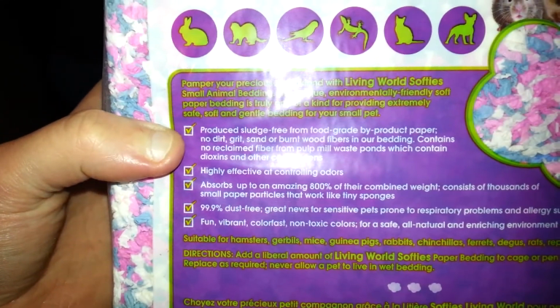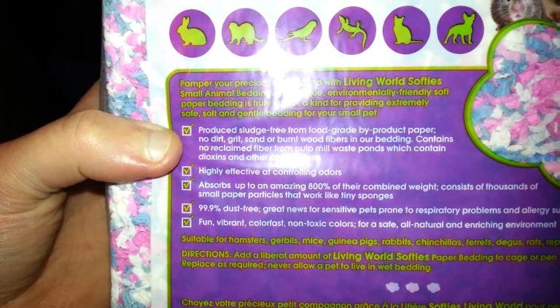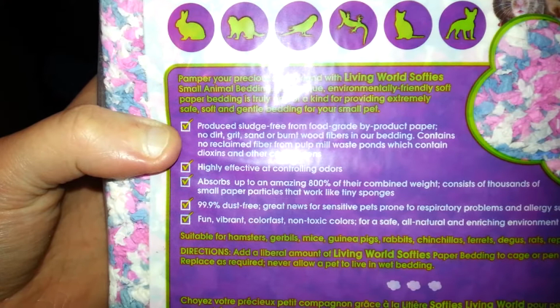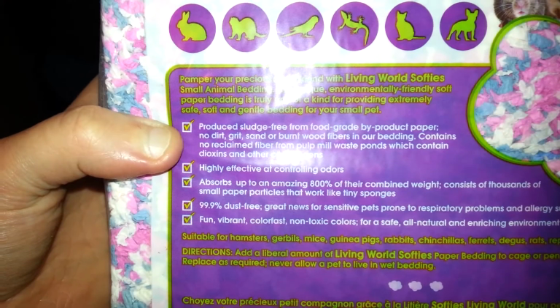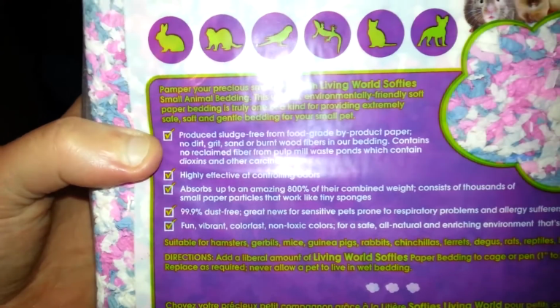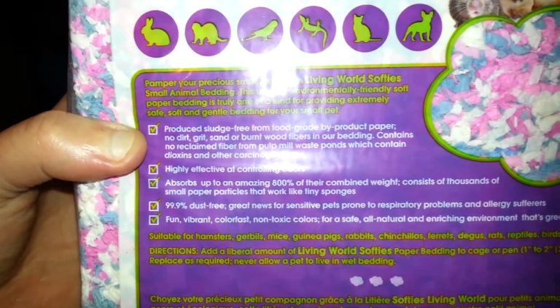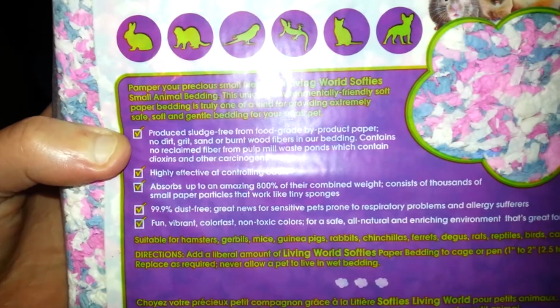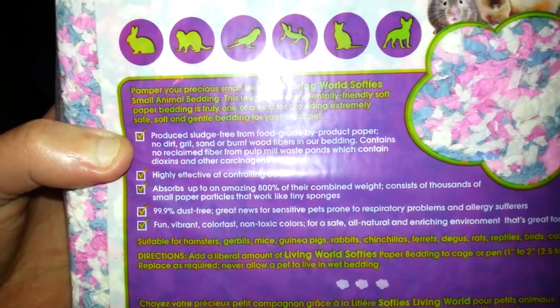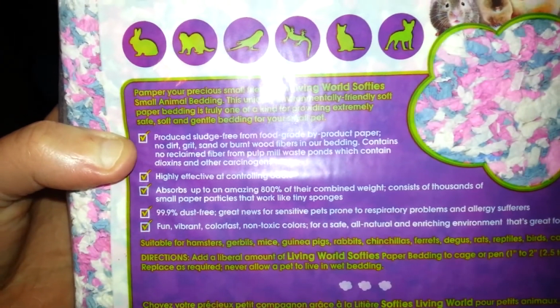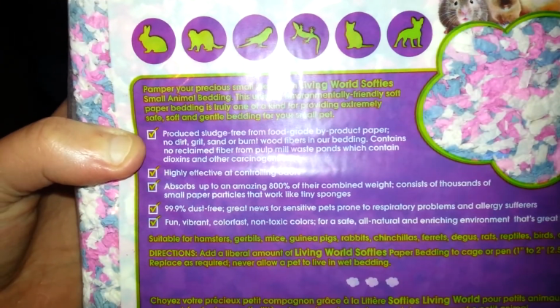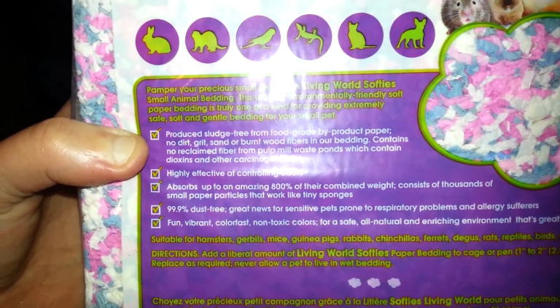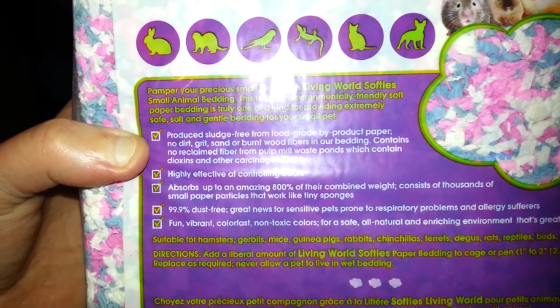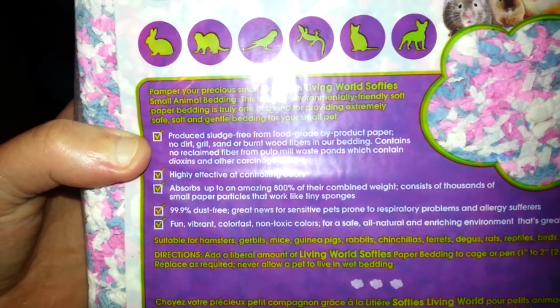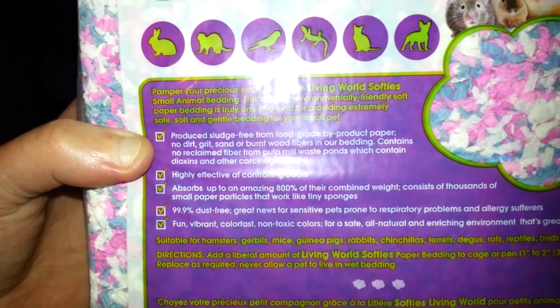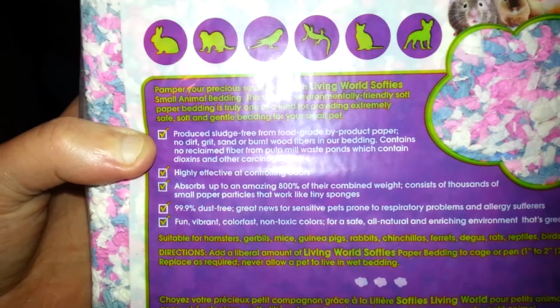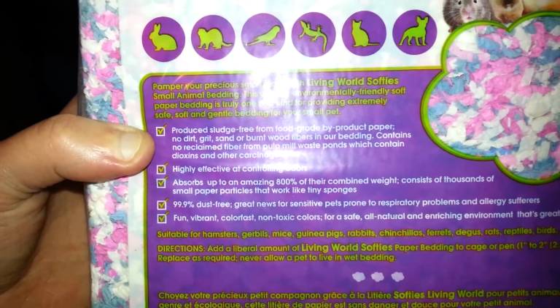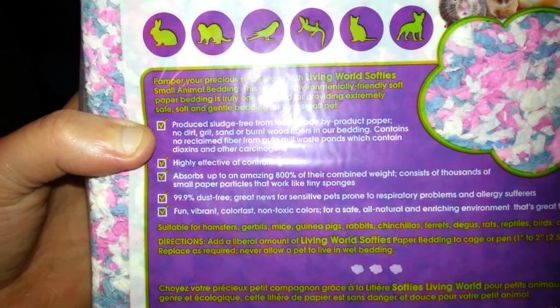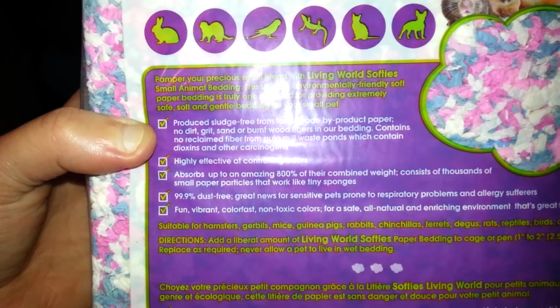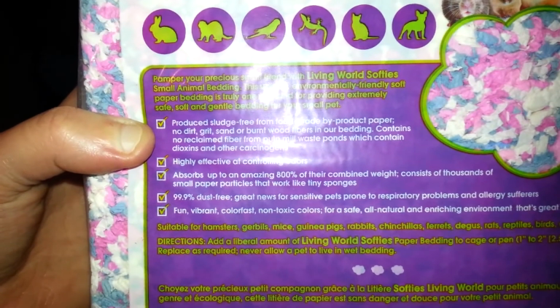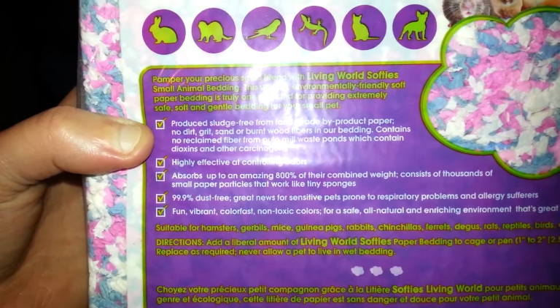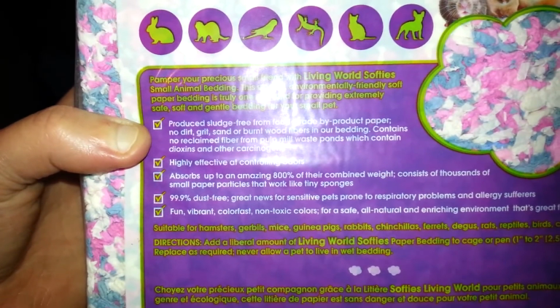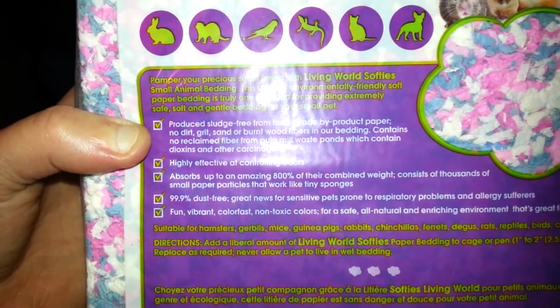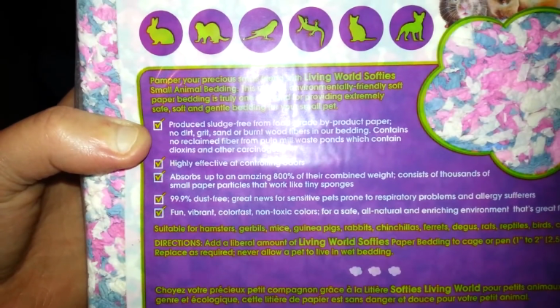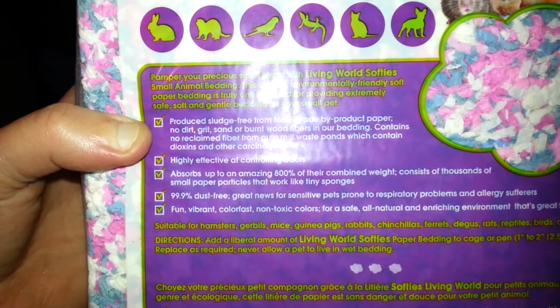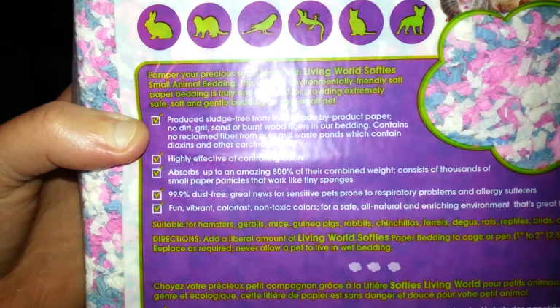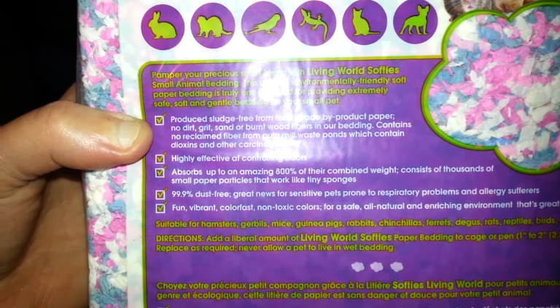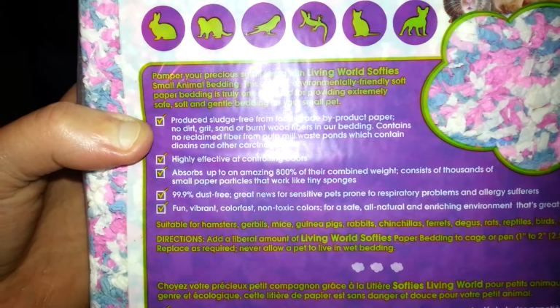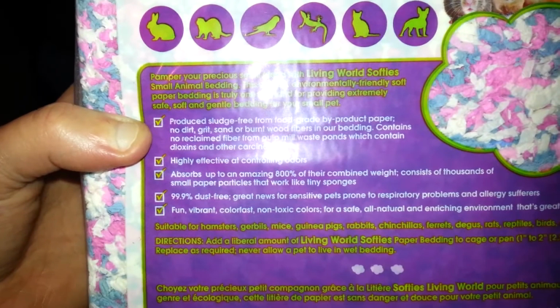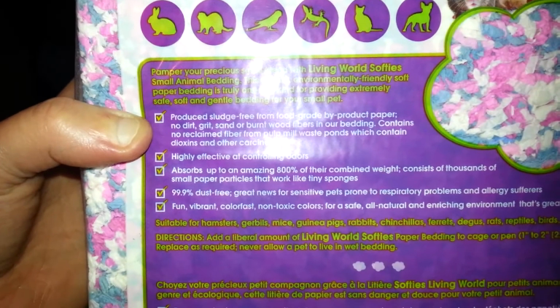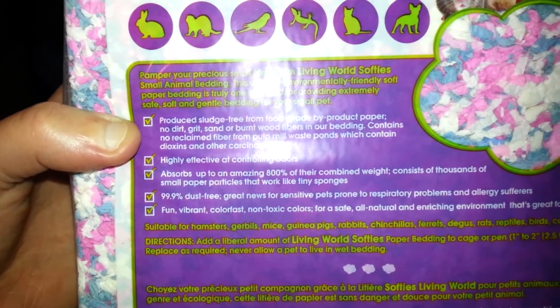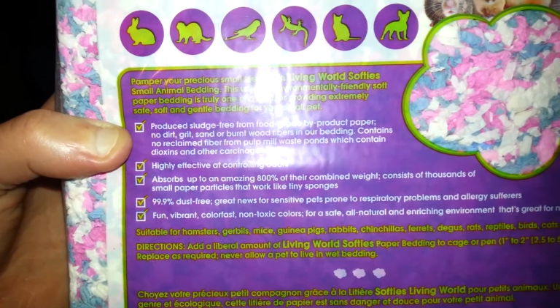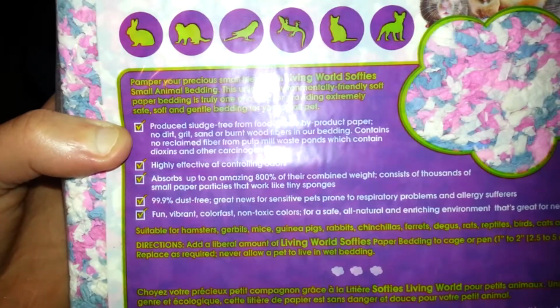'Highly effective at controlling odor — absorbs up to an amazing 800% of its combined weight. Consists of thousands of small paper particles that work like tiny sponges. Dust free' — yeah, that's good for sensitive pets — 'fun vibrant color.'